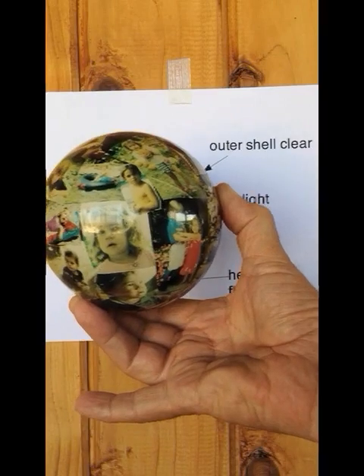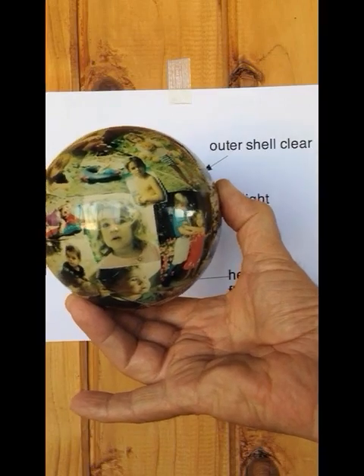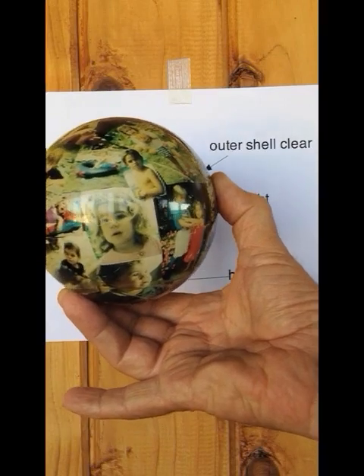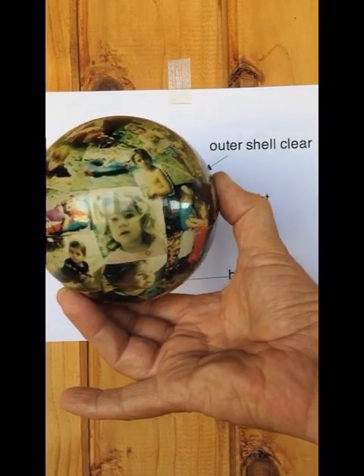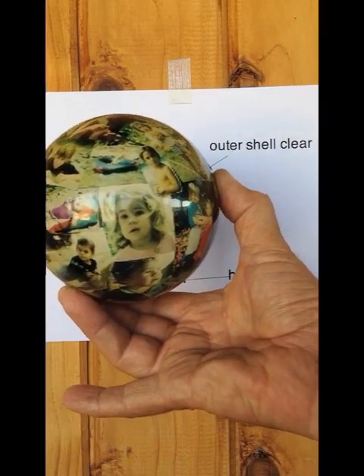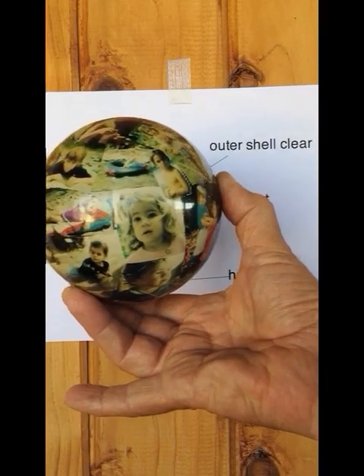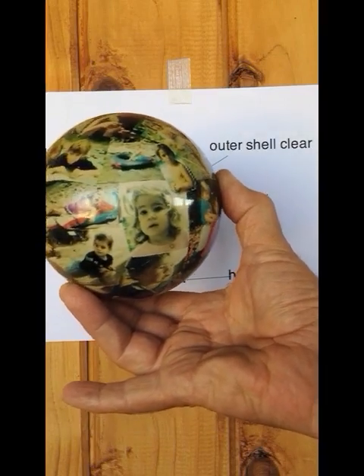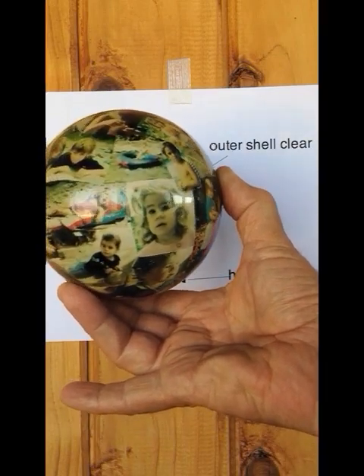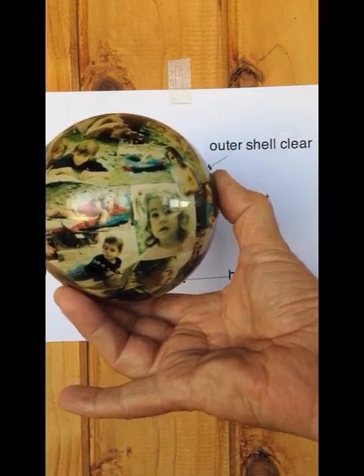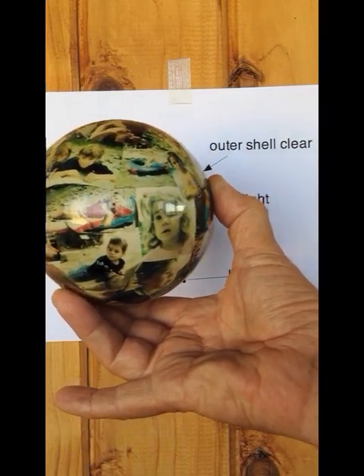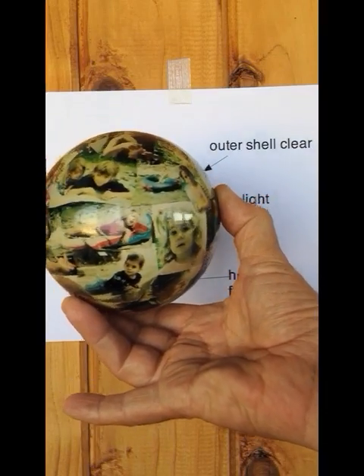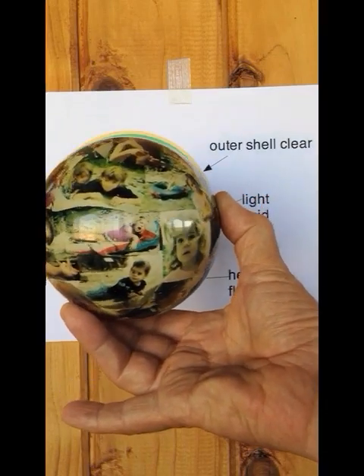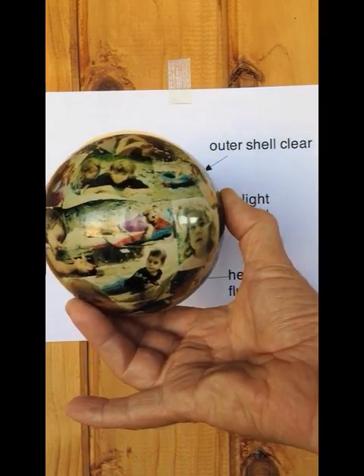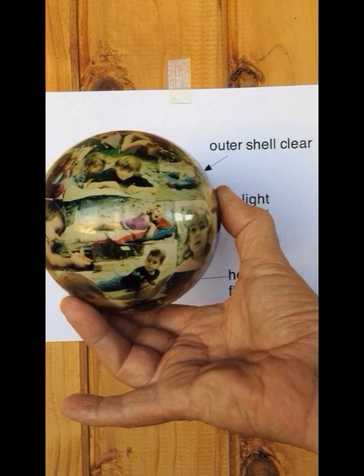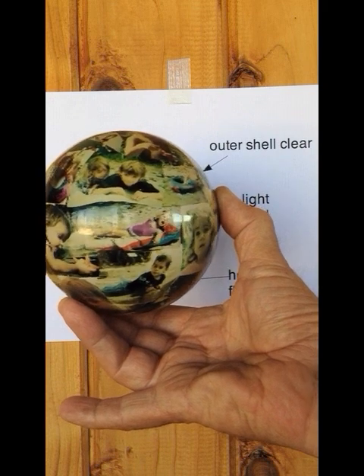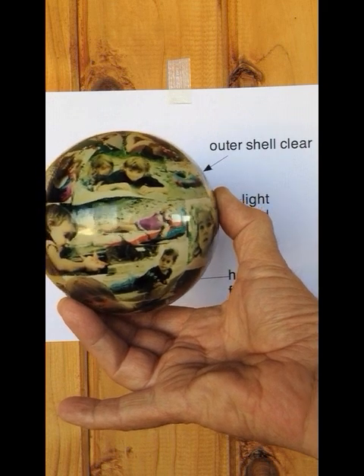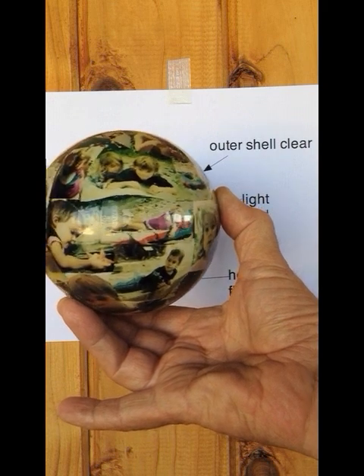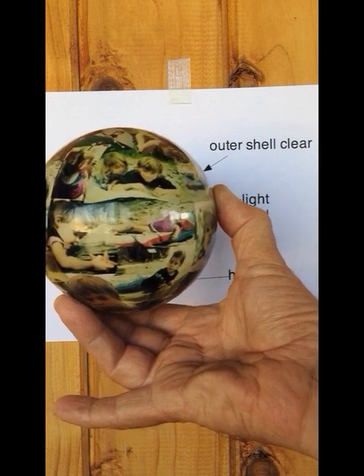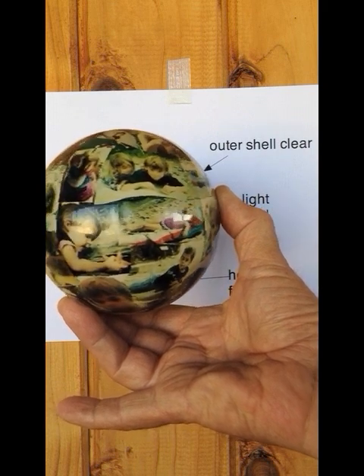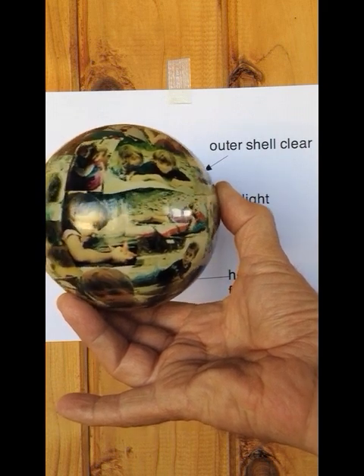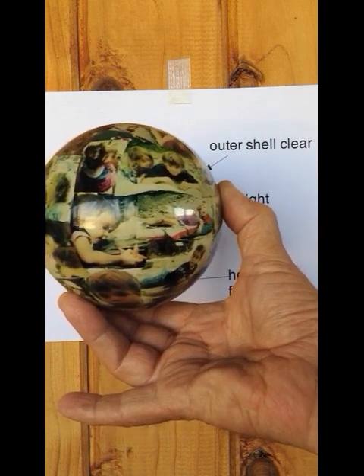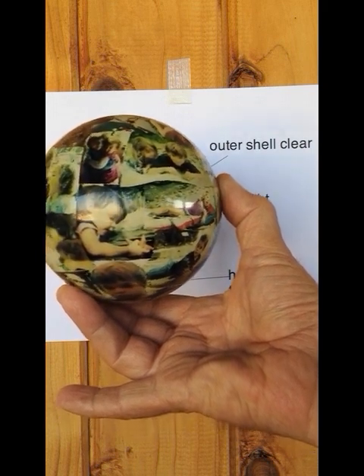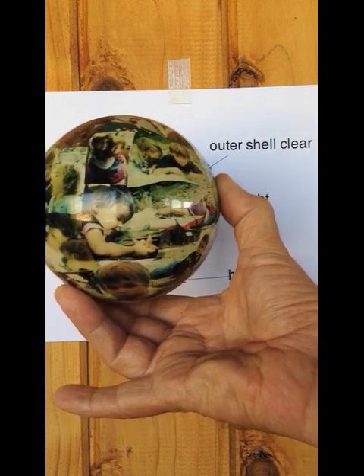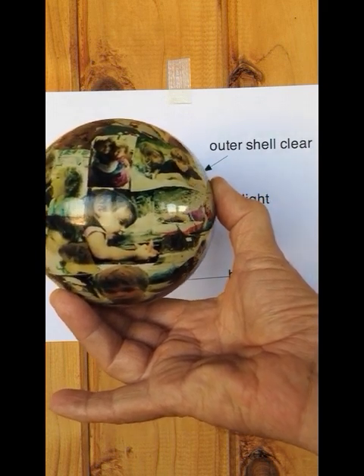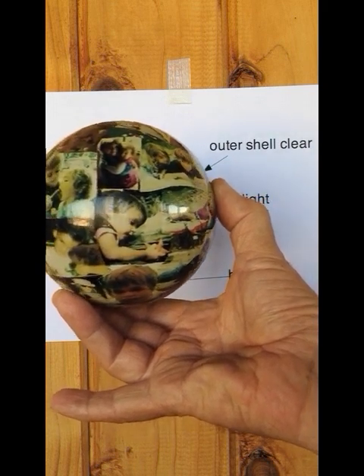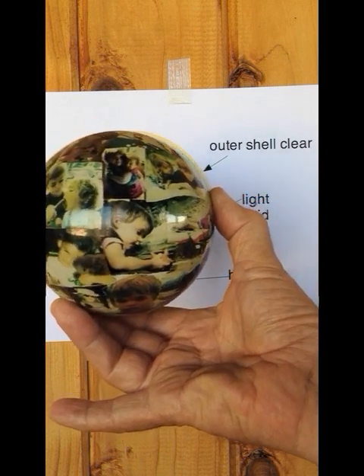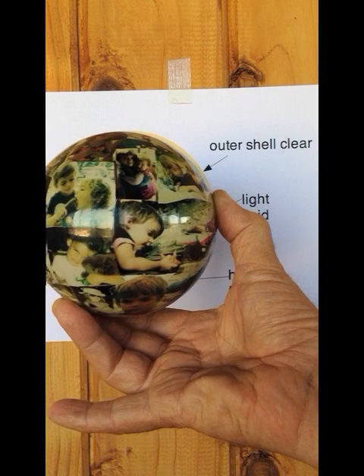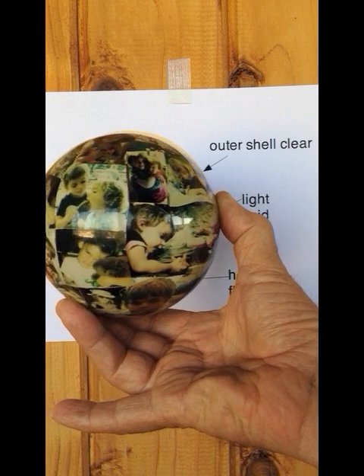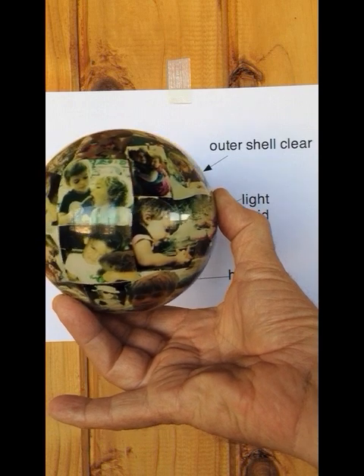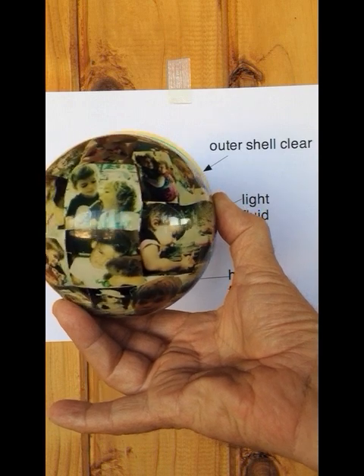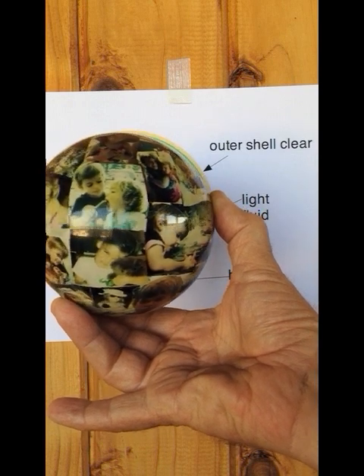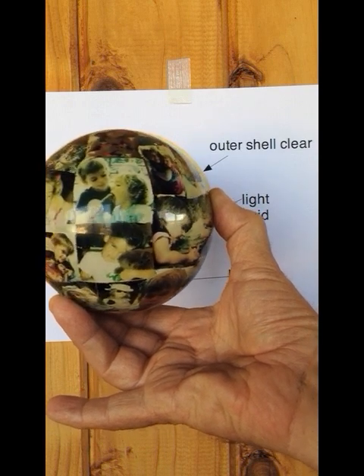Hello, my name is Bill French and I invented this MovaGlobe here in Carved by the Sea in California about 15 years ago. I want to make a video describing as quickly as I can how it works.